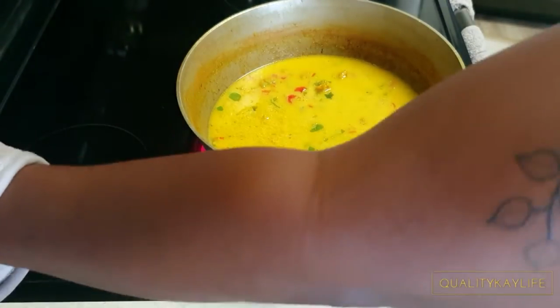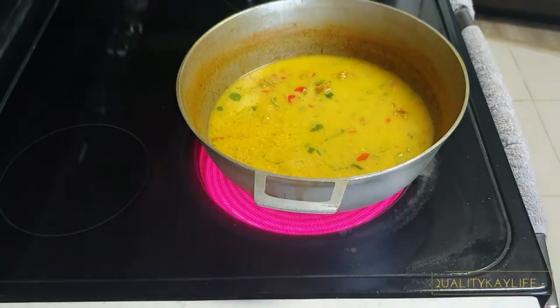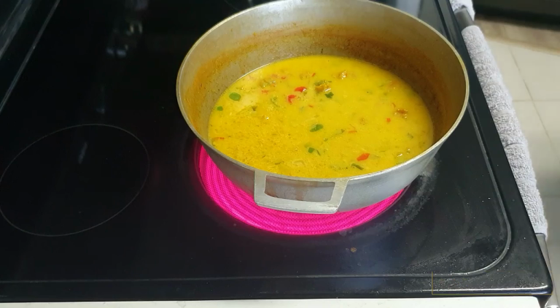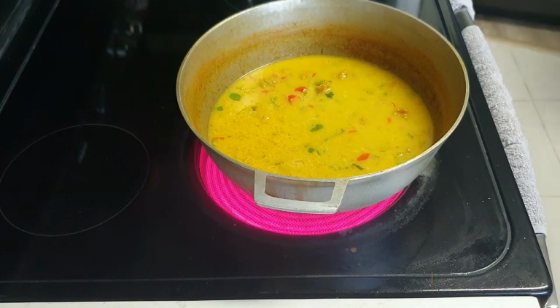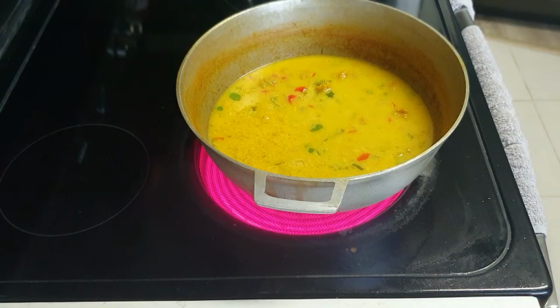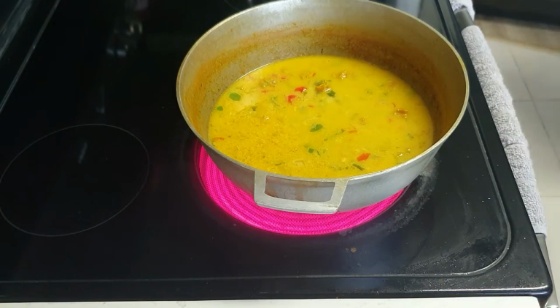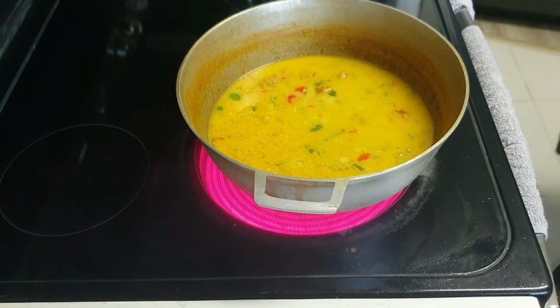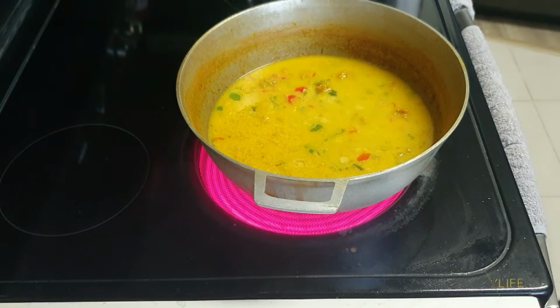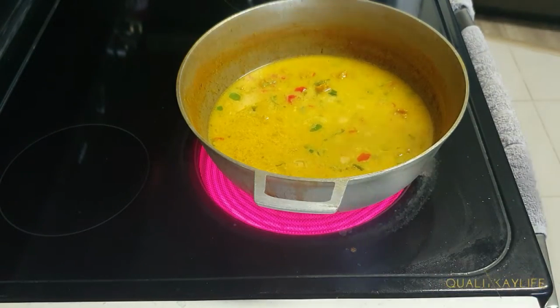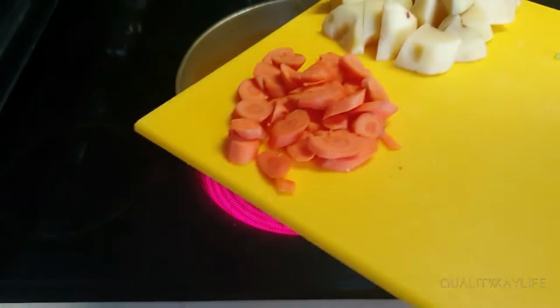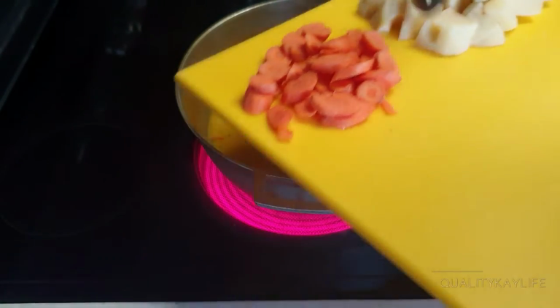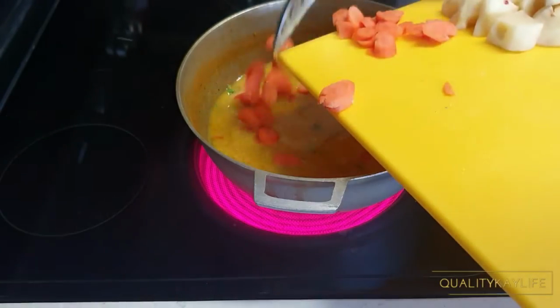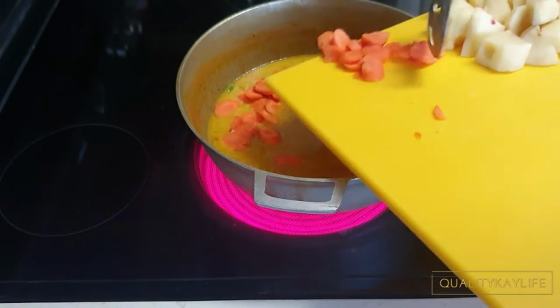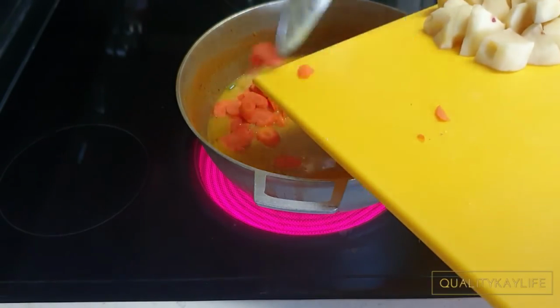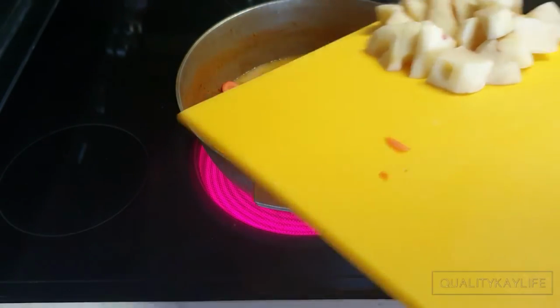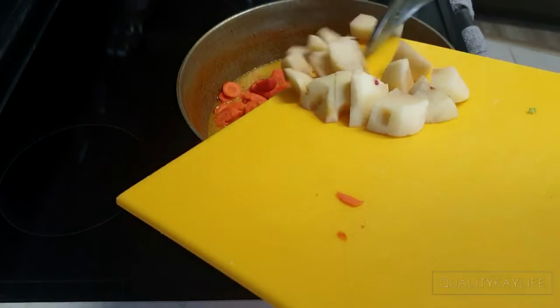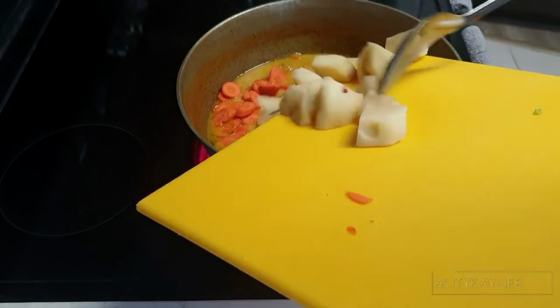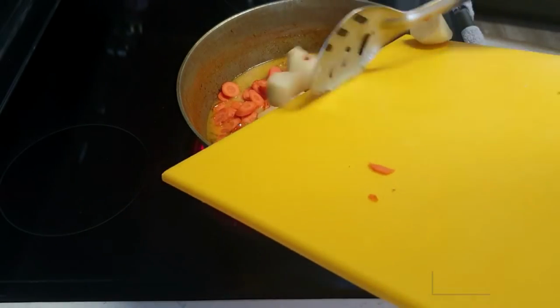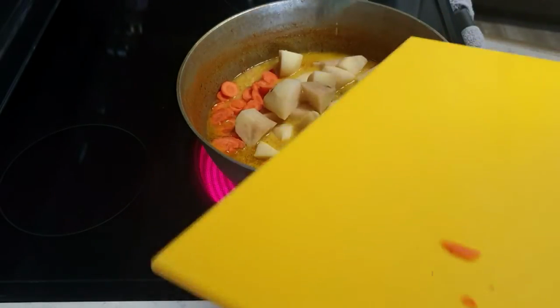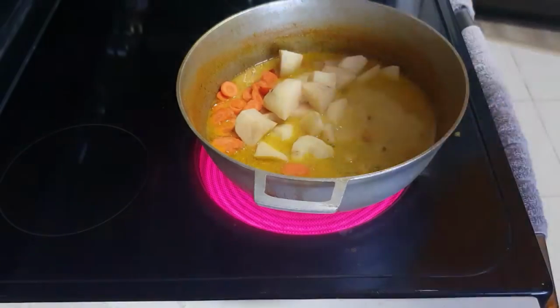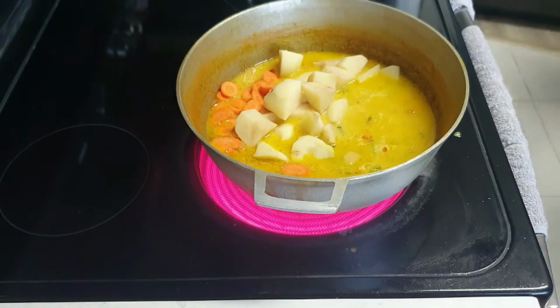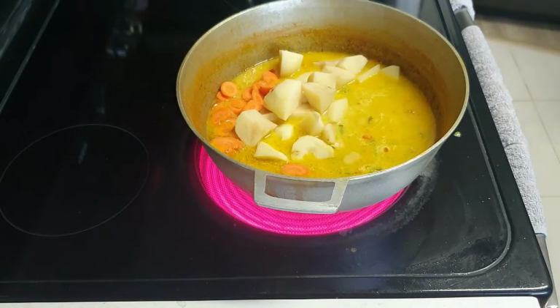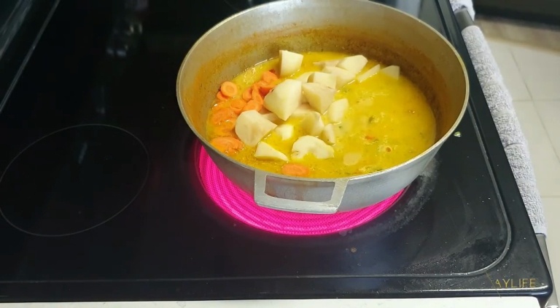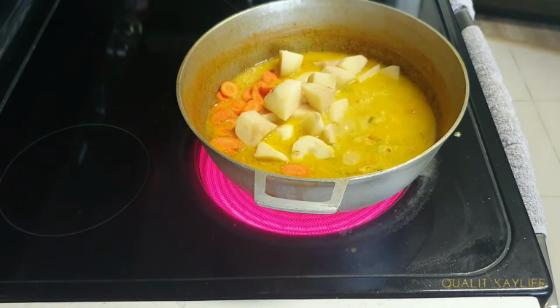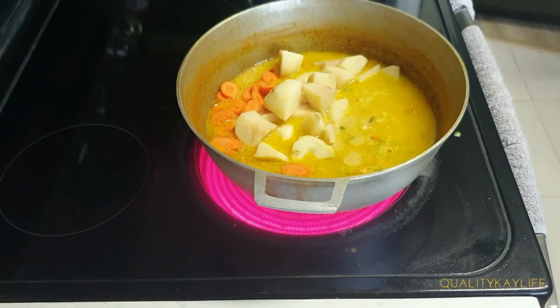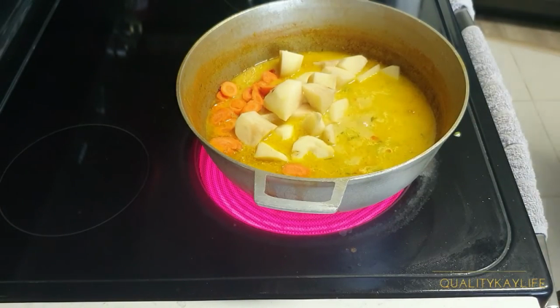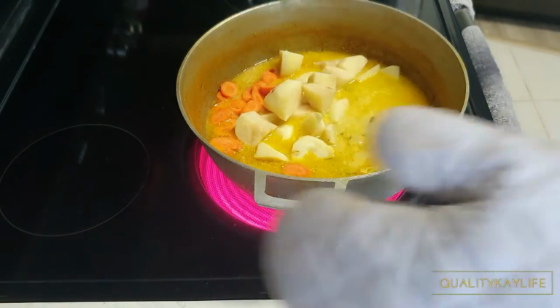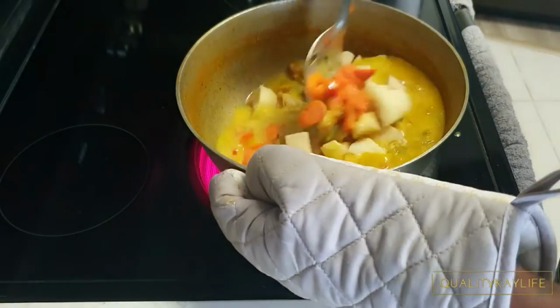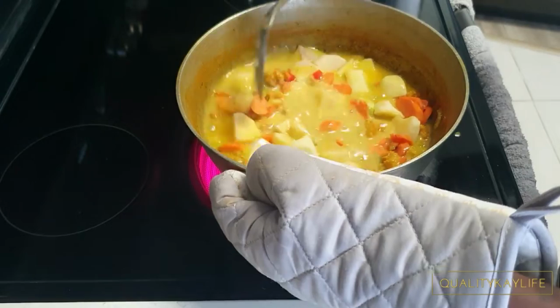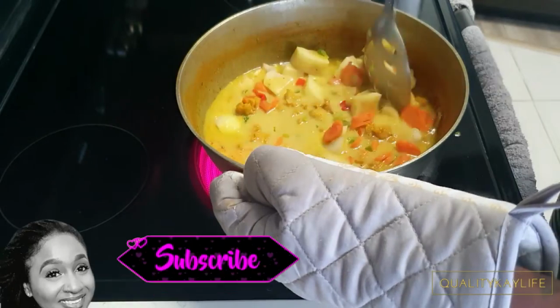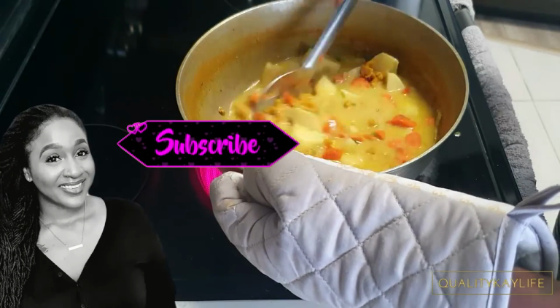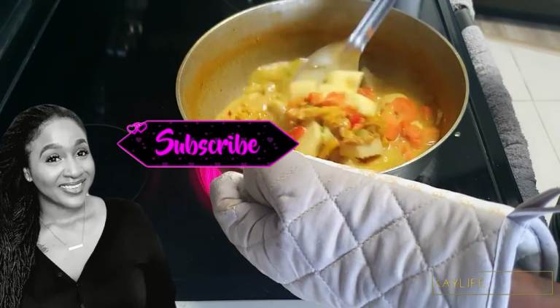Once I've added my coconut milk and my water, I'm going to add in the carrots and potatoes before I allow the pot to simmer for approximately 15 to 20 minutes.